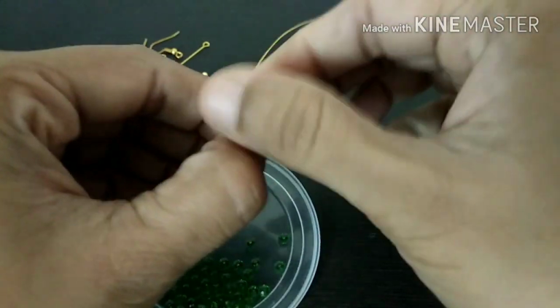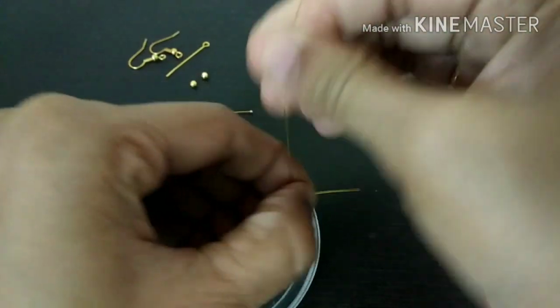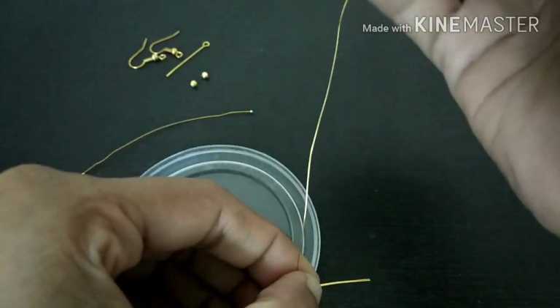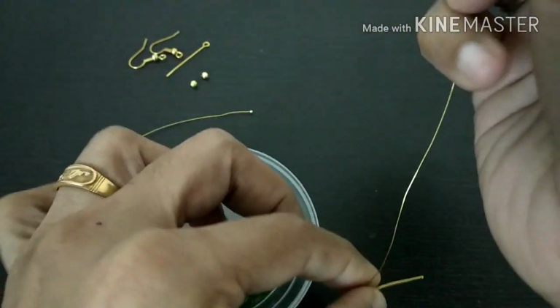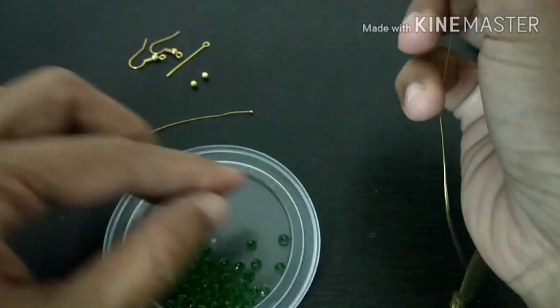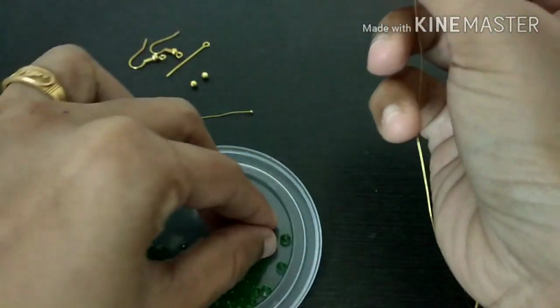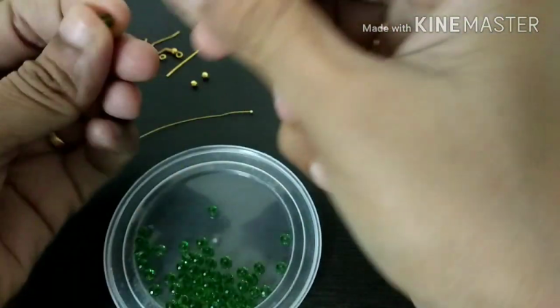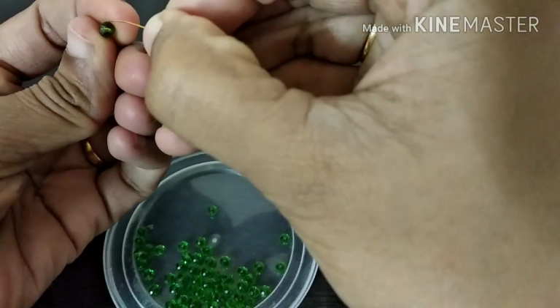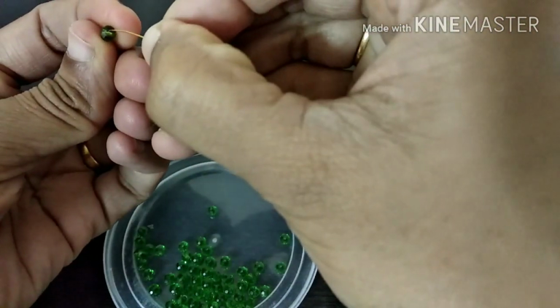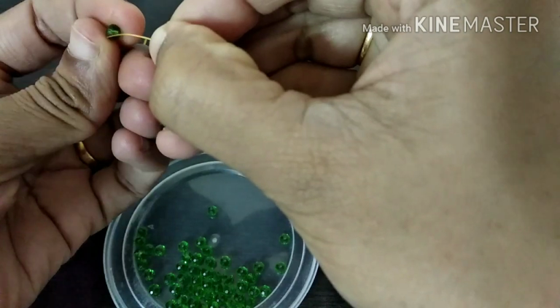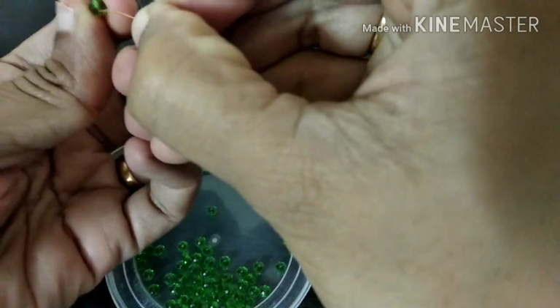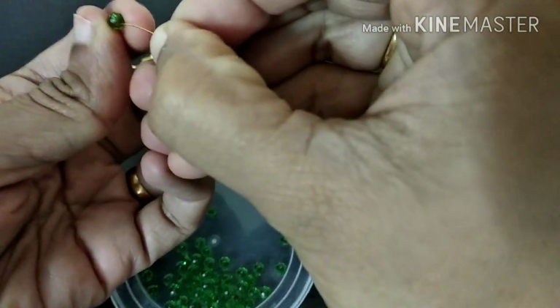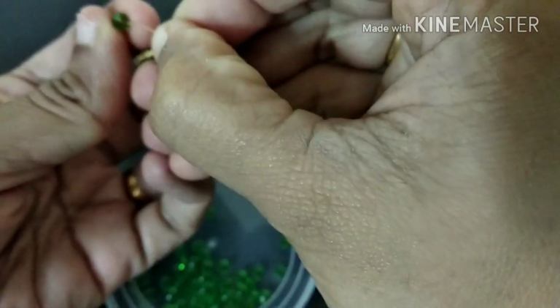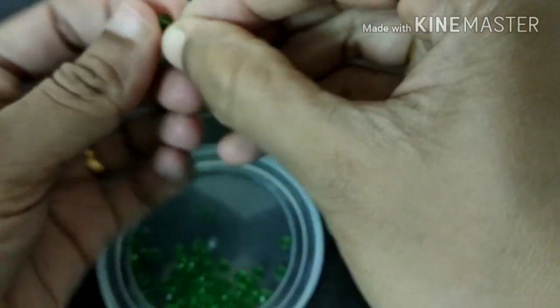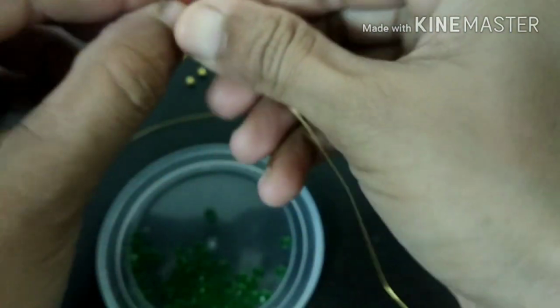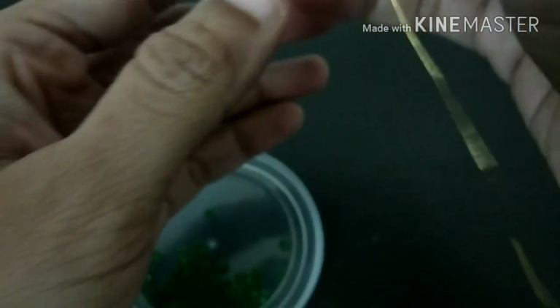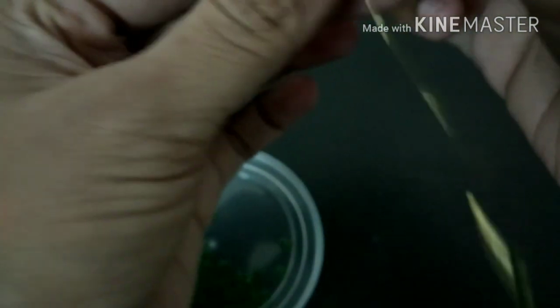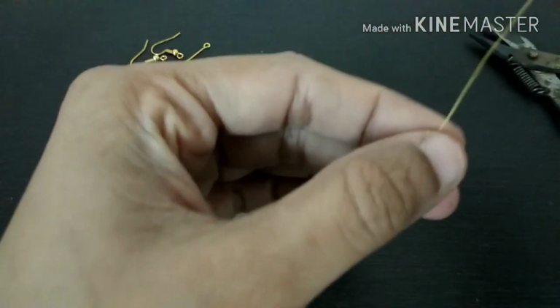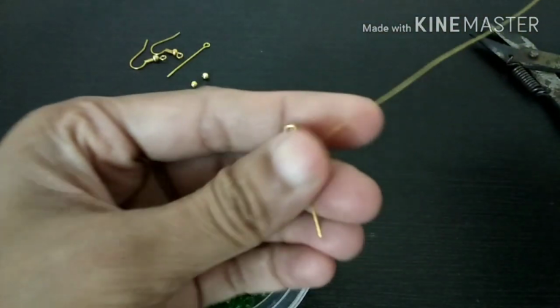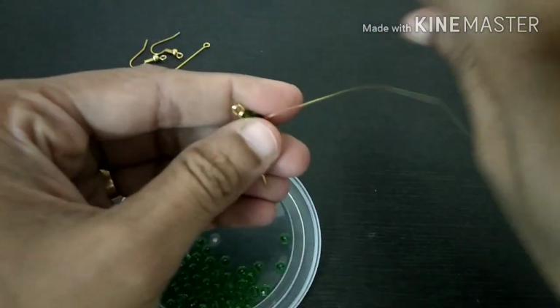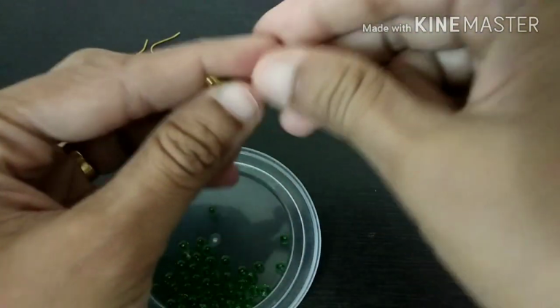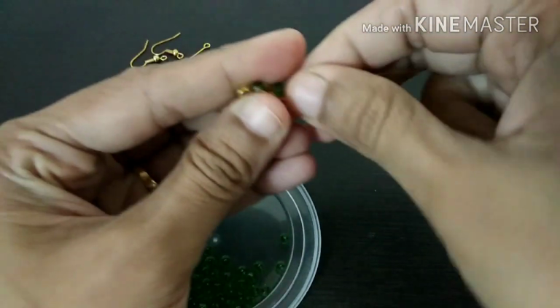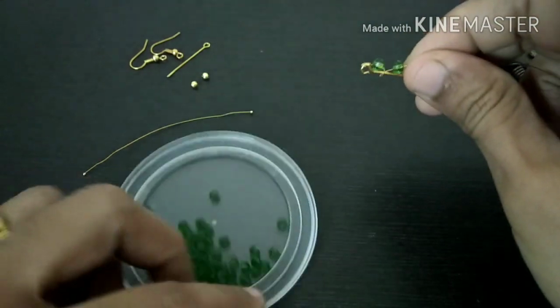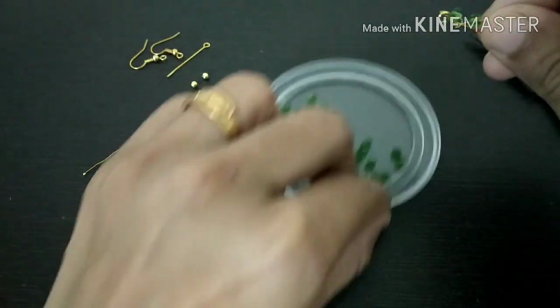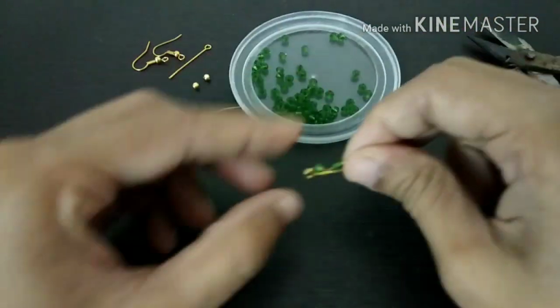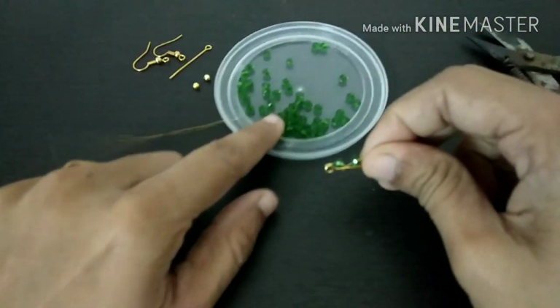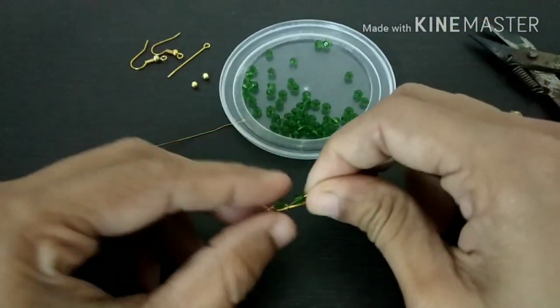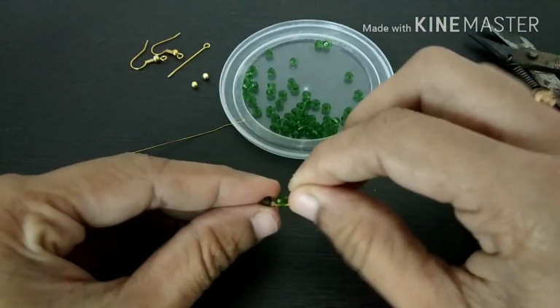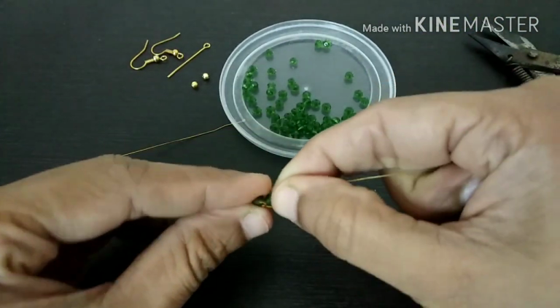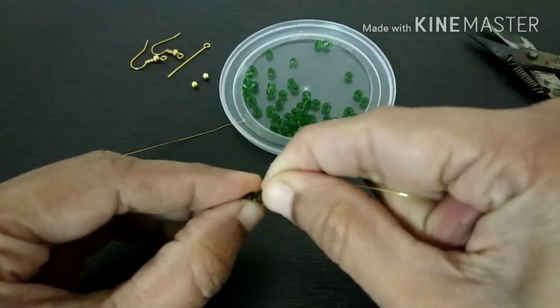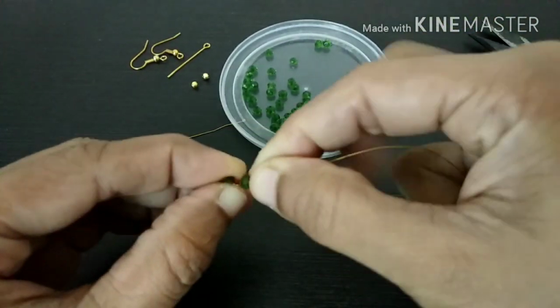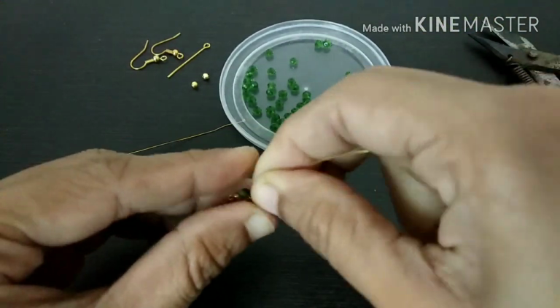I have a small head pin here. It is a little thick. The head pin is a little thick. We can use it to make a space for 5 cm.